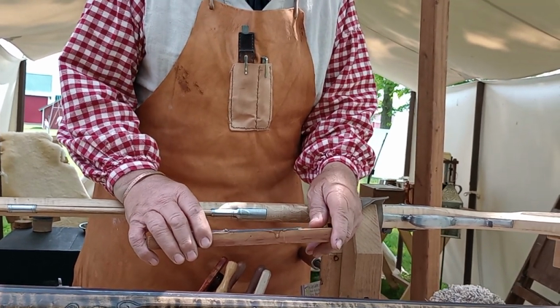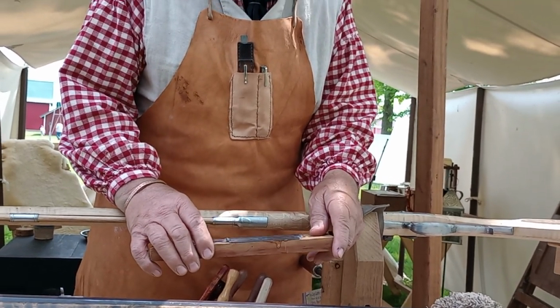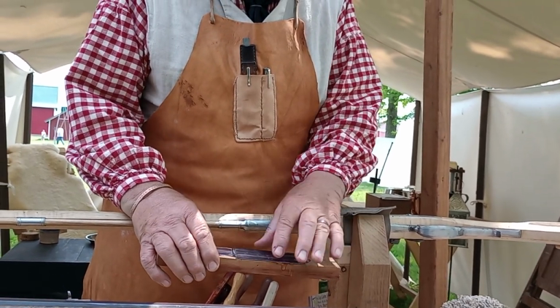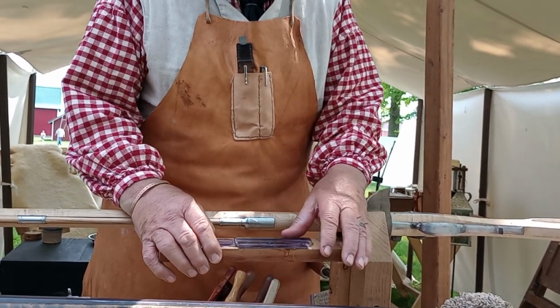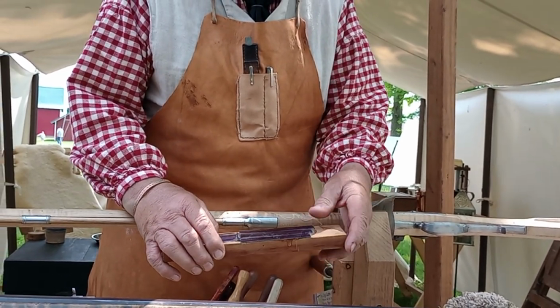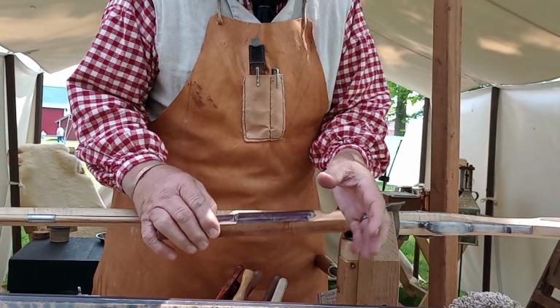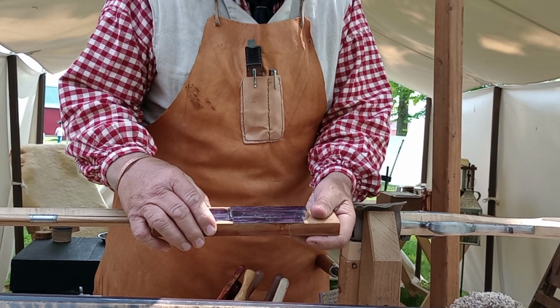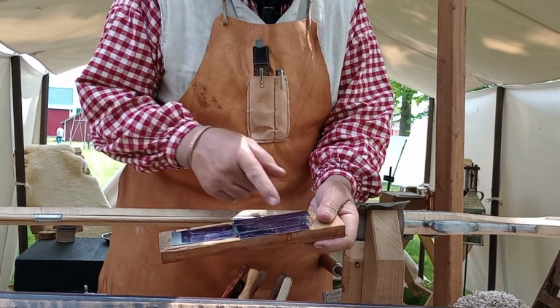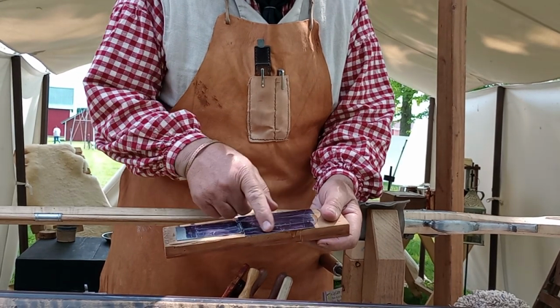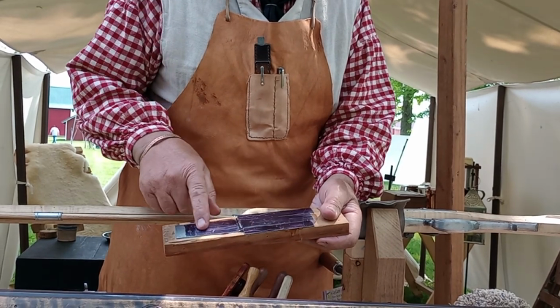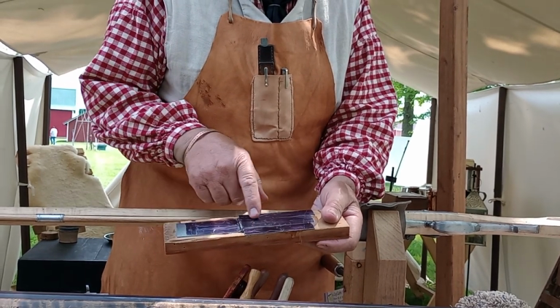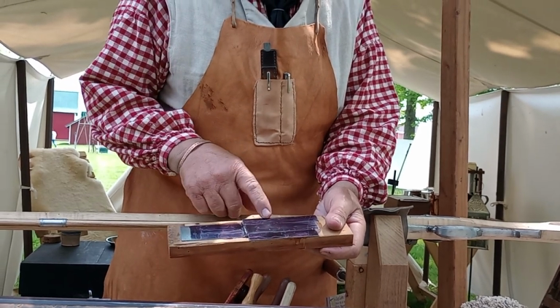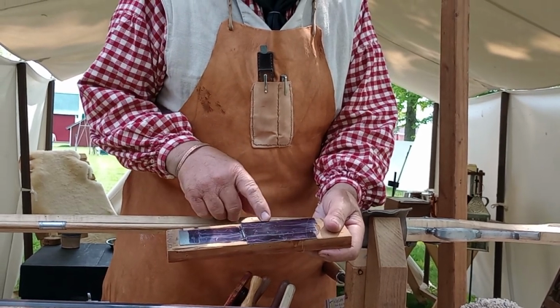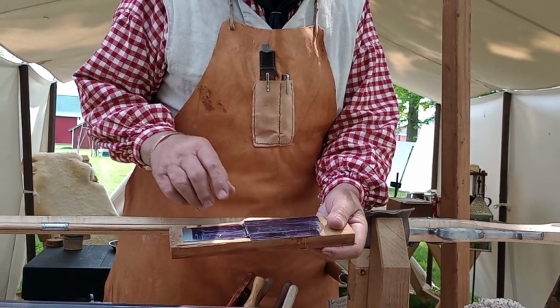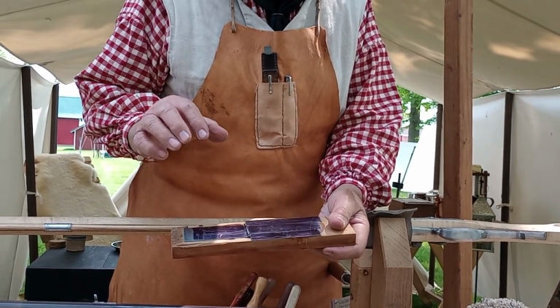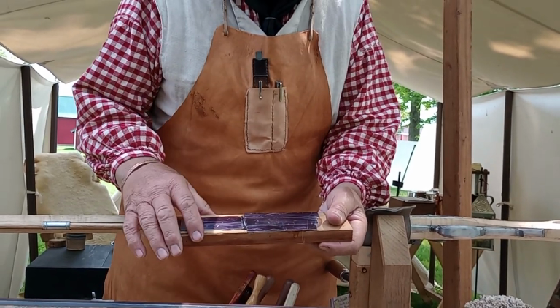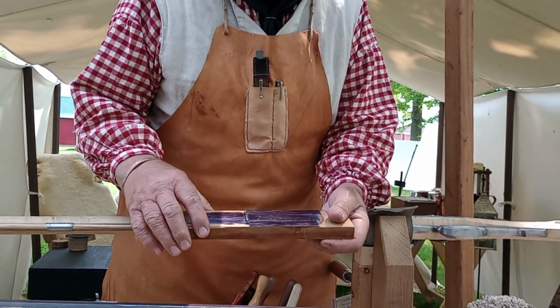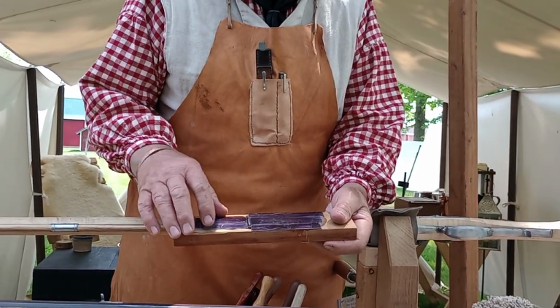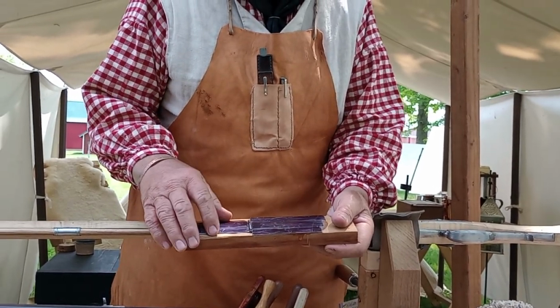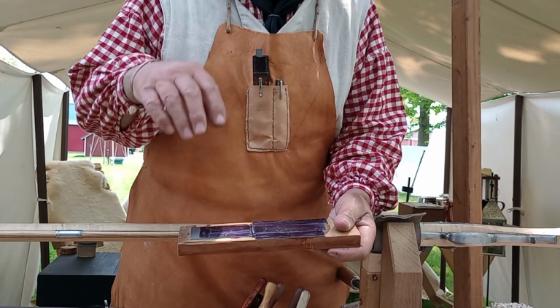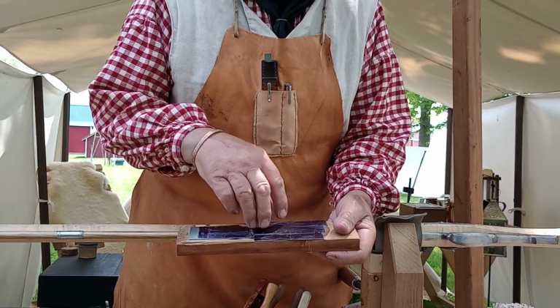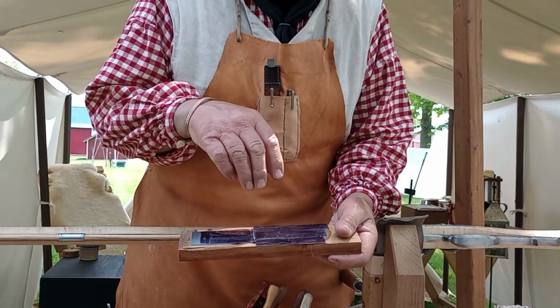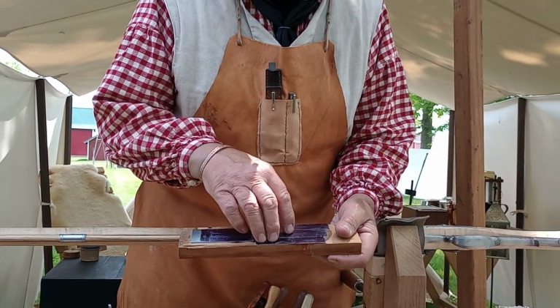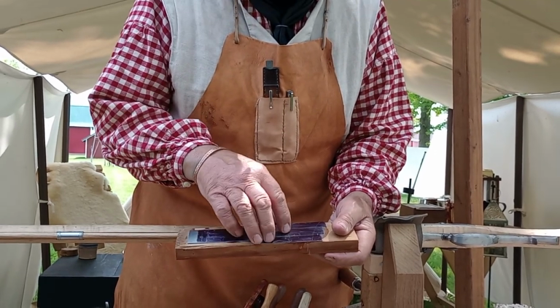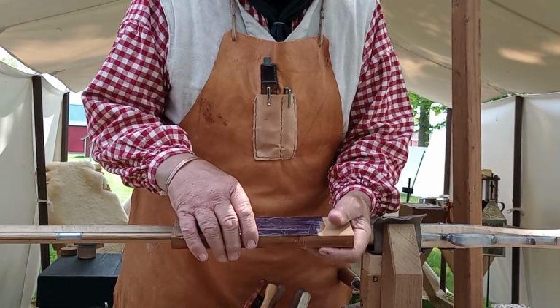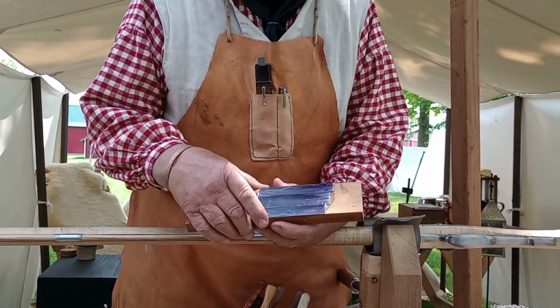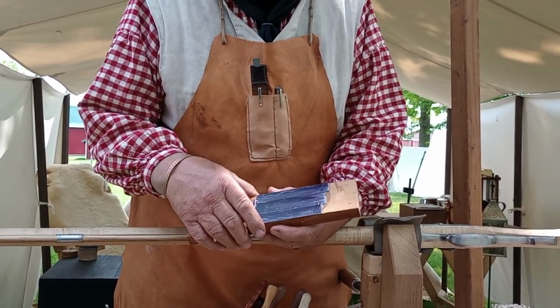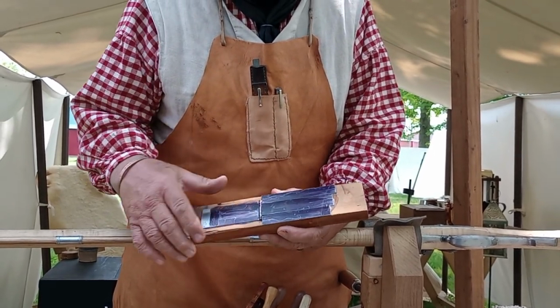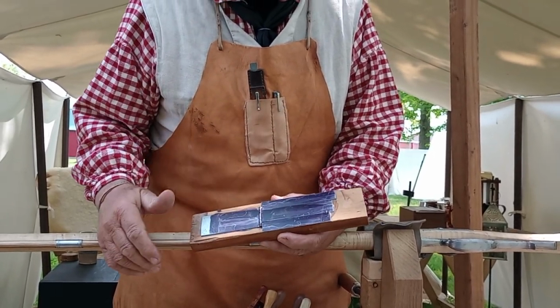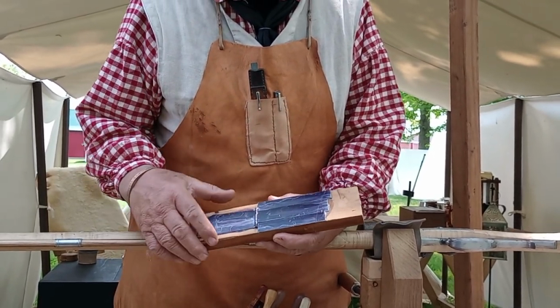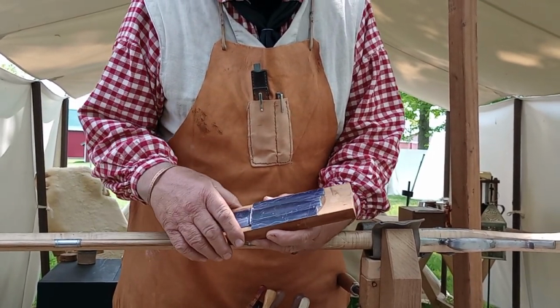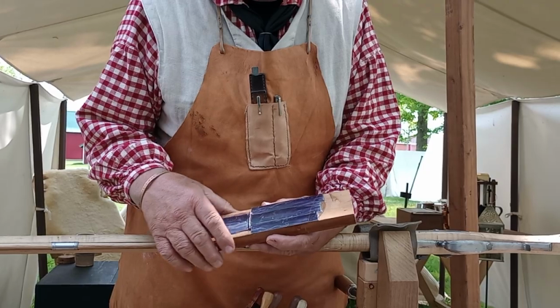I needed it together so that I could scribe the outline, and then later when I go to engrave it I'll screw it back down to a board and do the engraving. I use hammer and chisel for that.